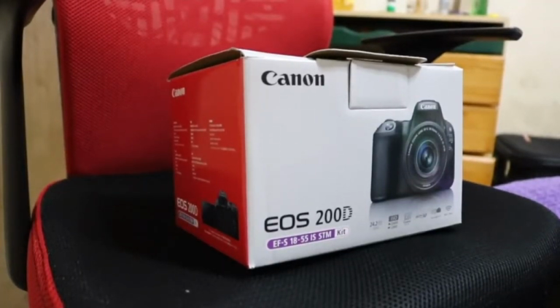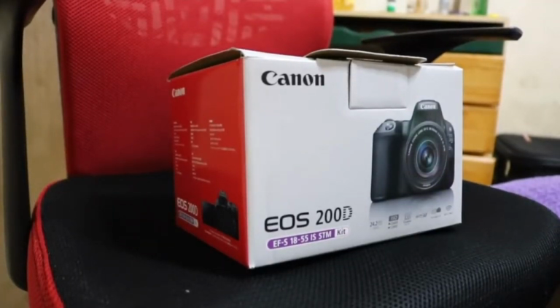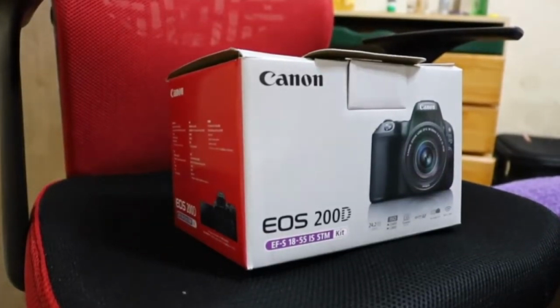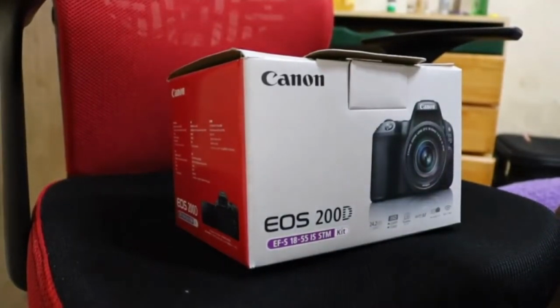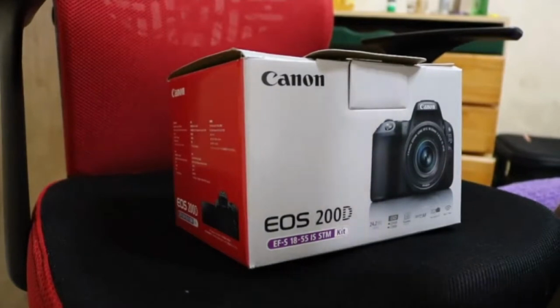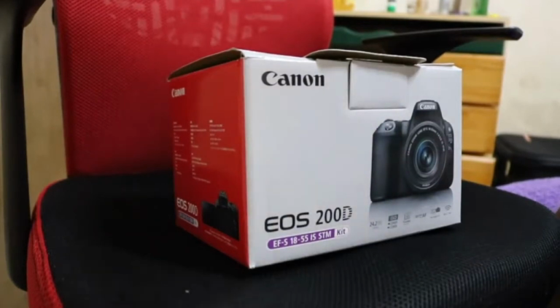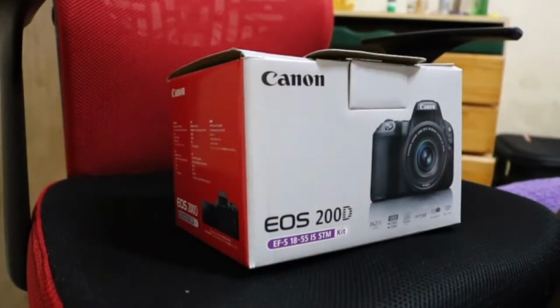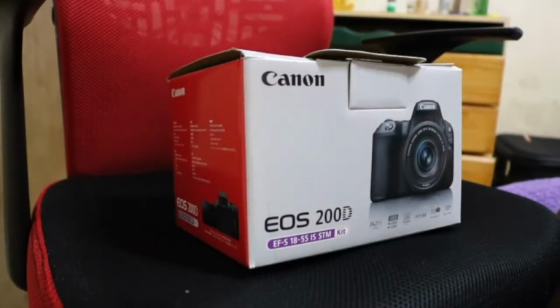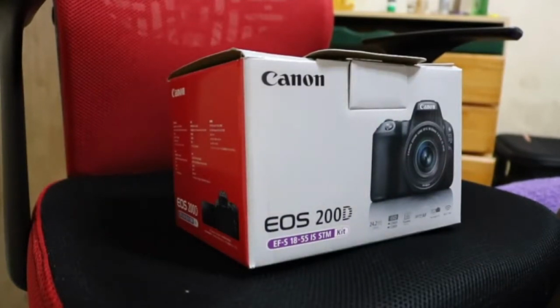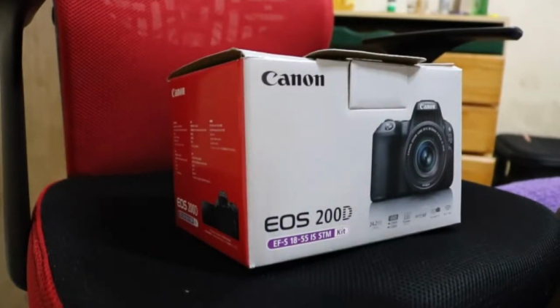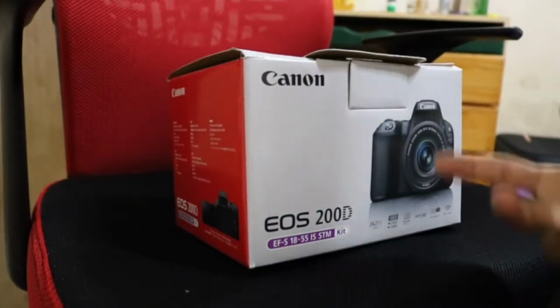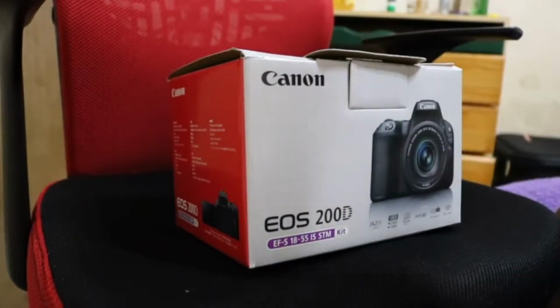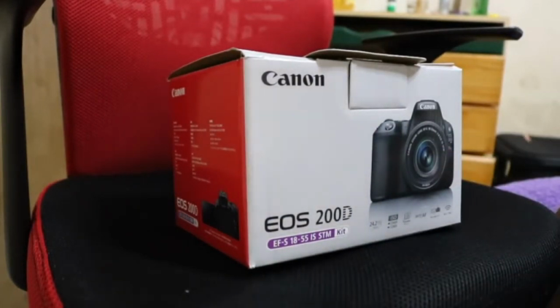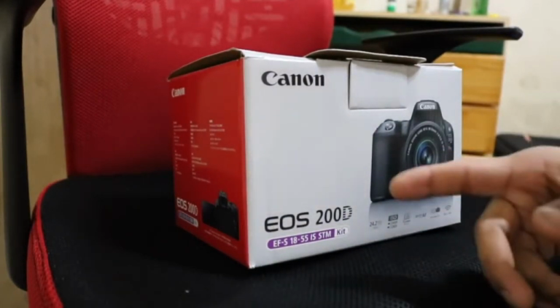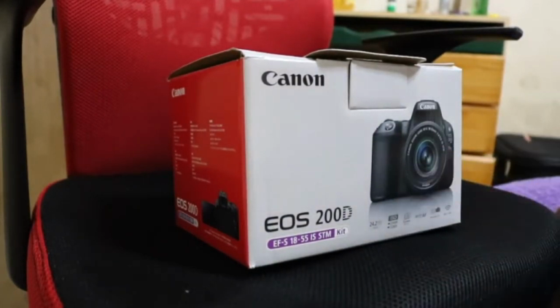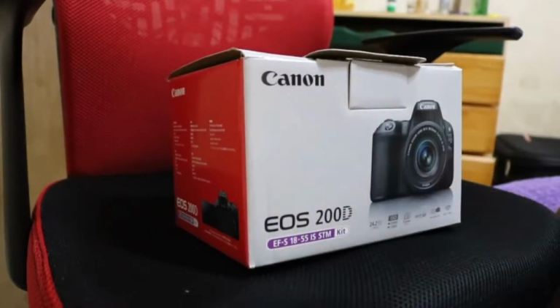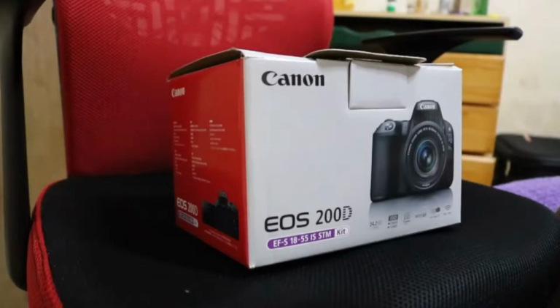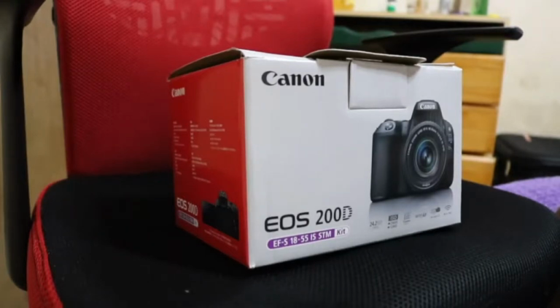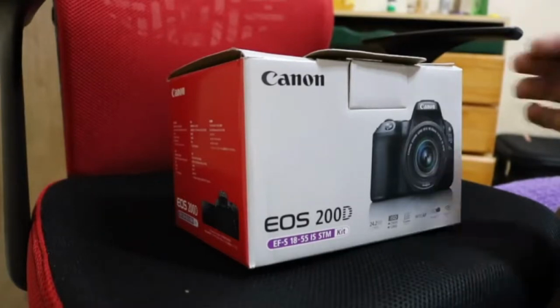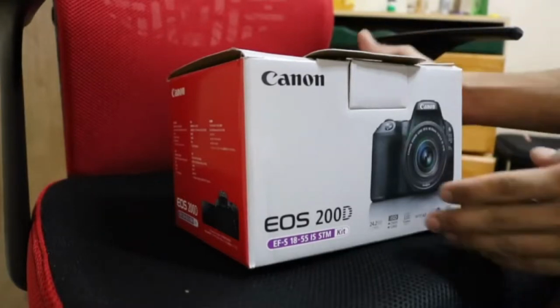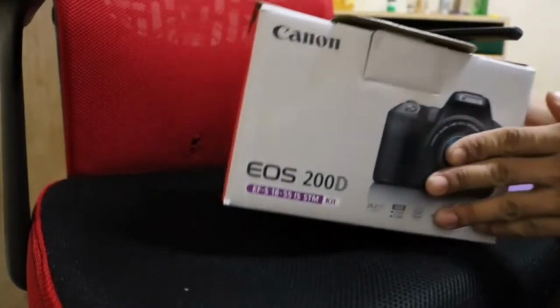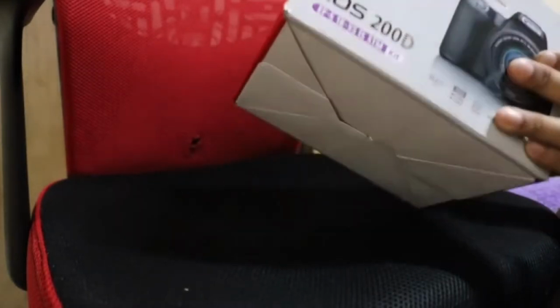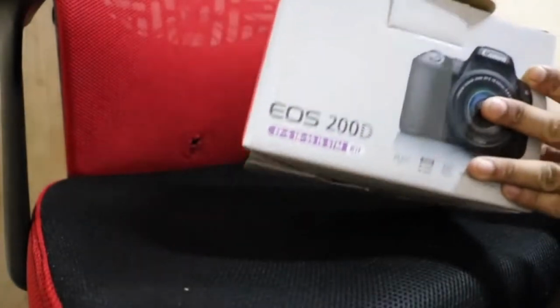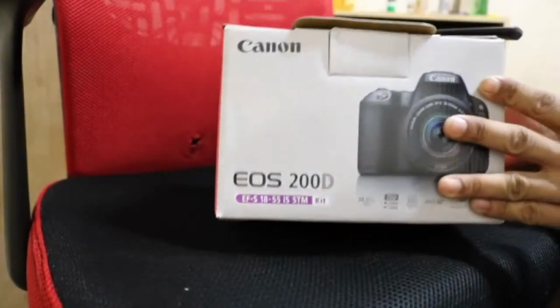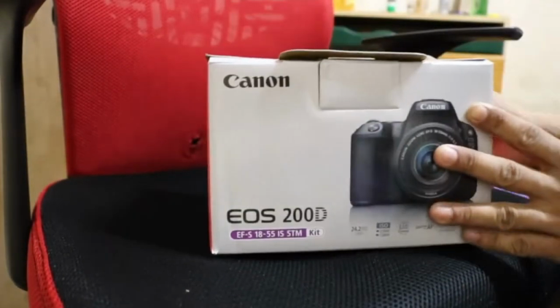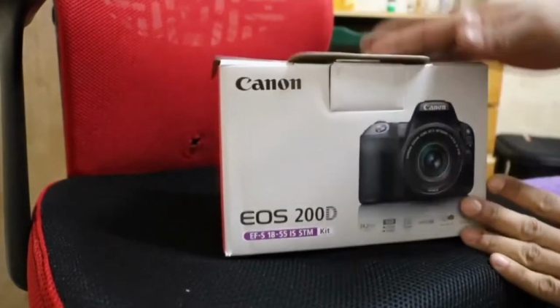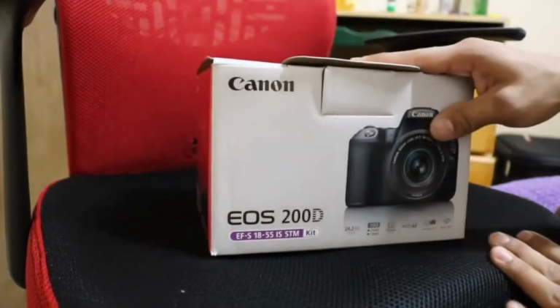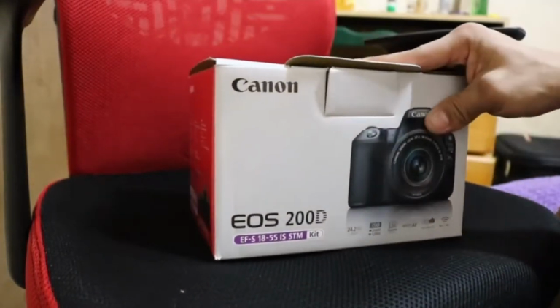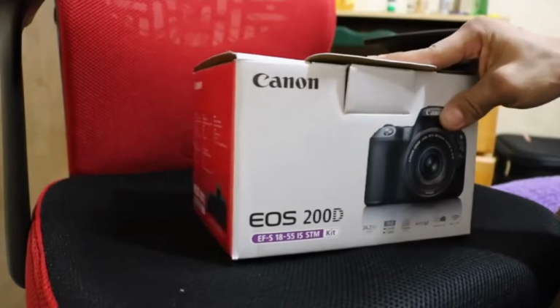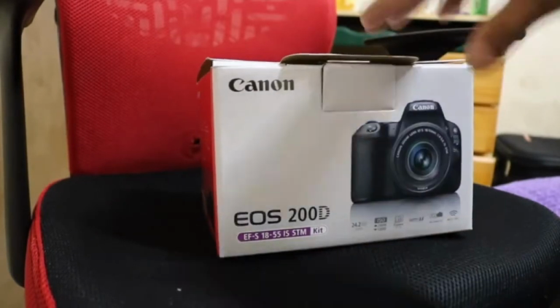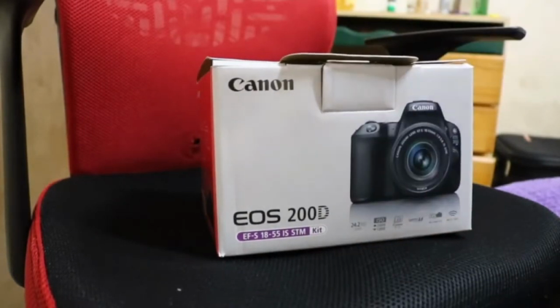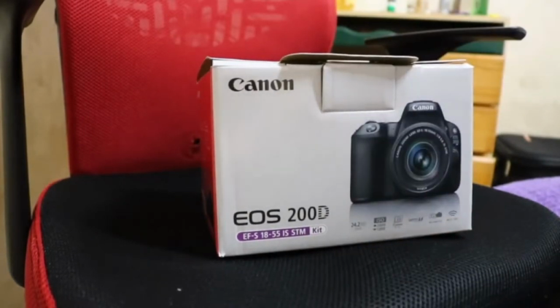Hello friends from my channel. I'm going to tell you what I'm going to do — it's the EOS 200D unboxing. Hope you will like this video. Thank you.